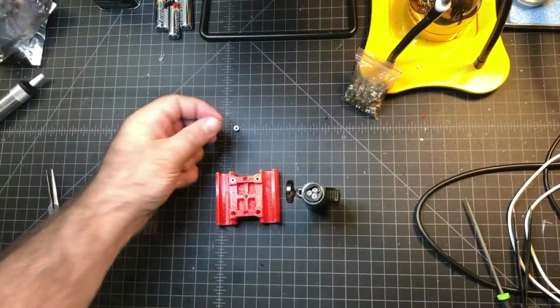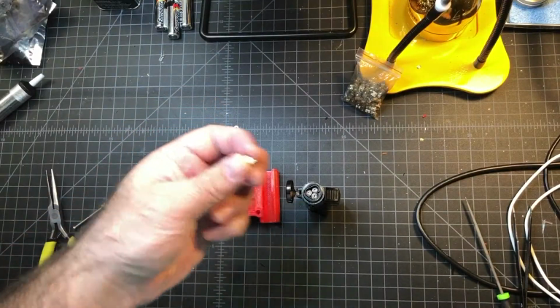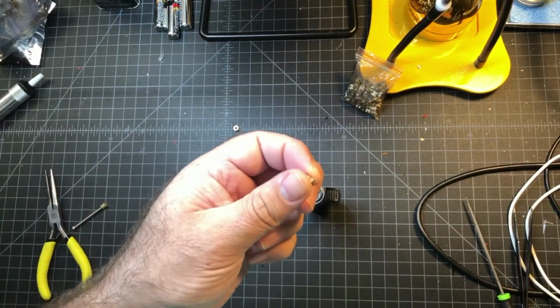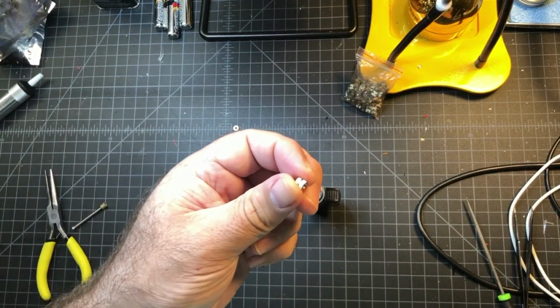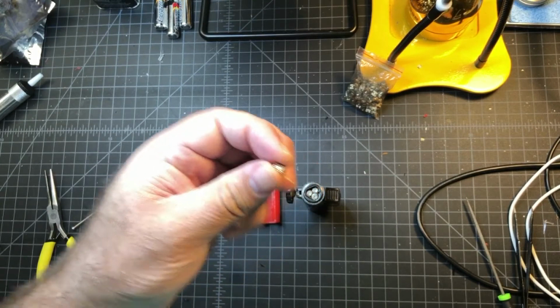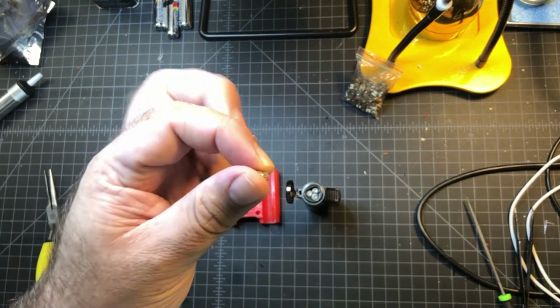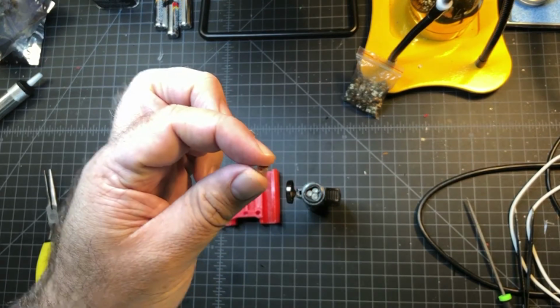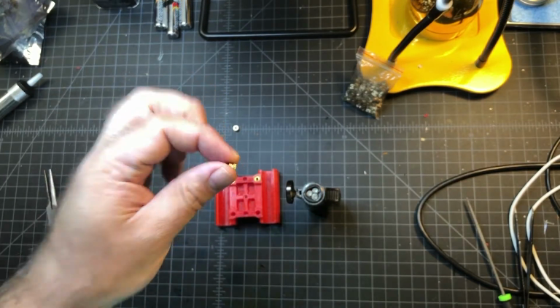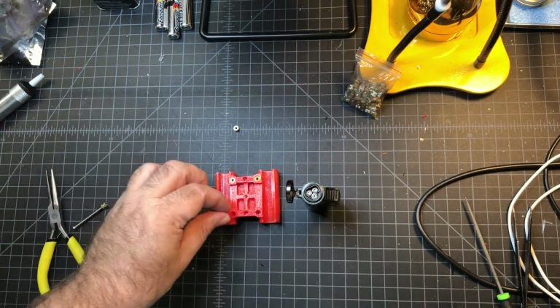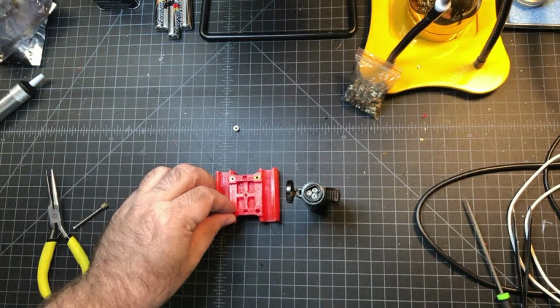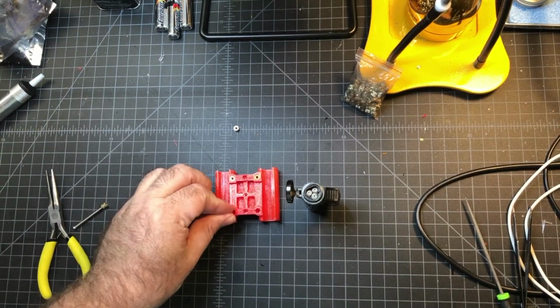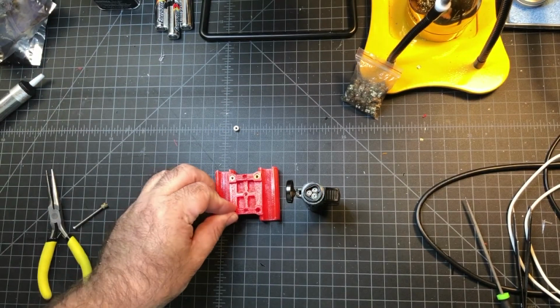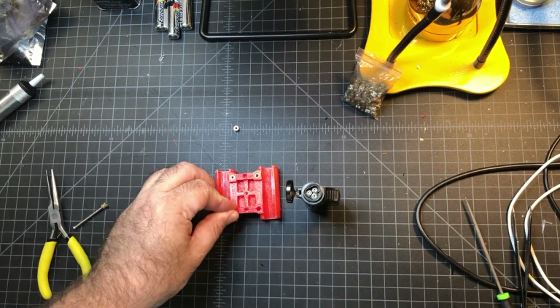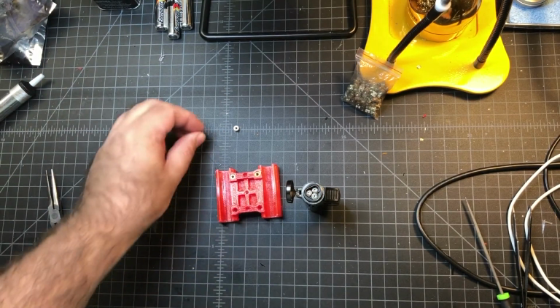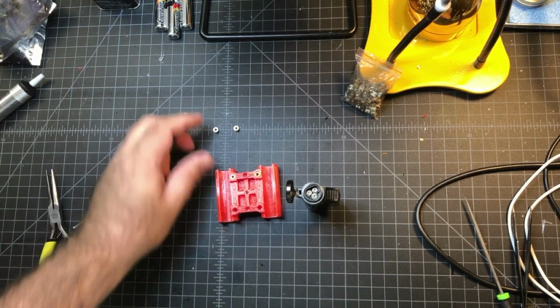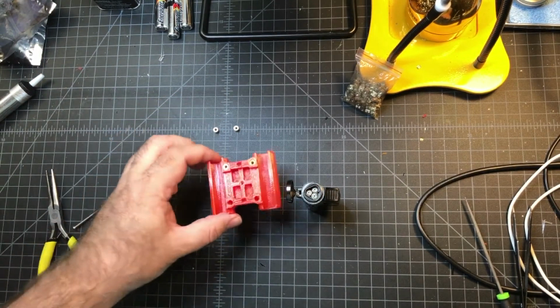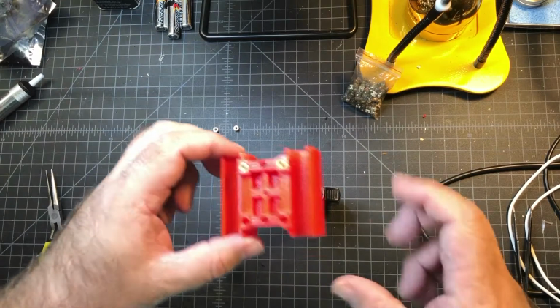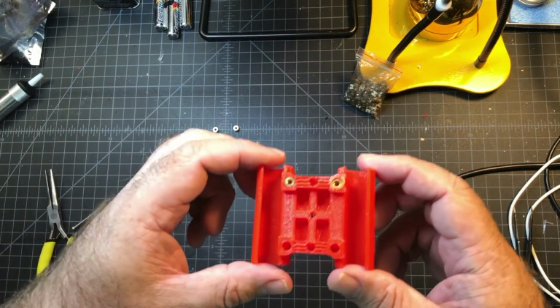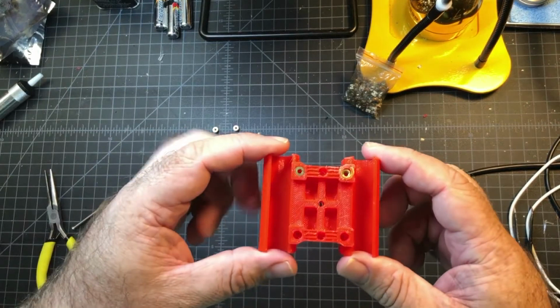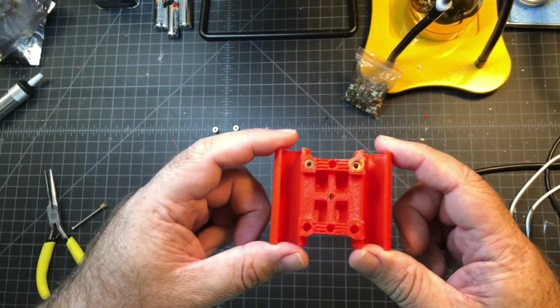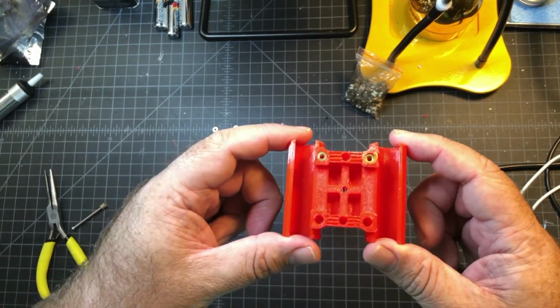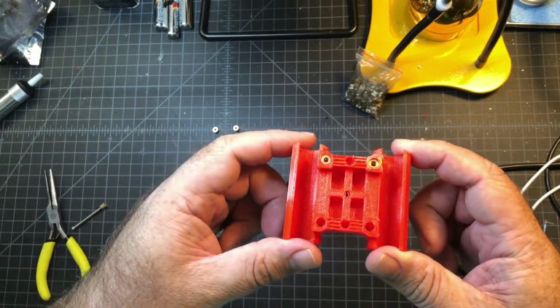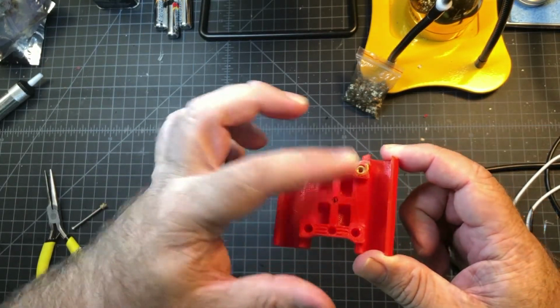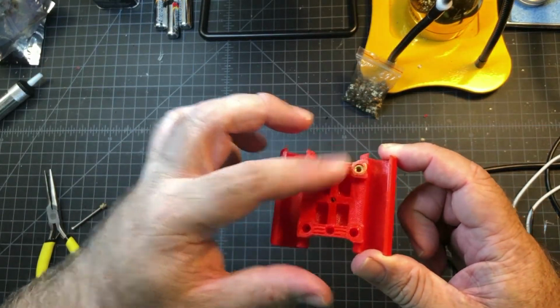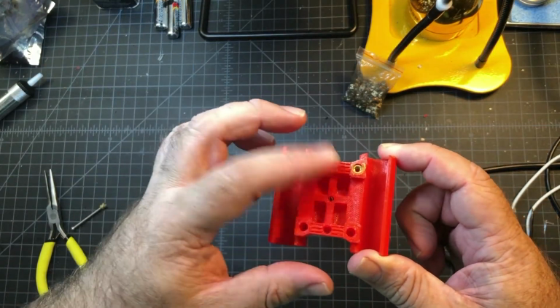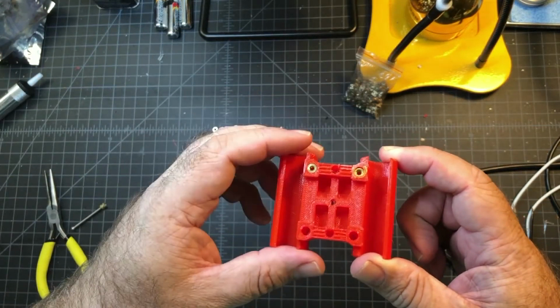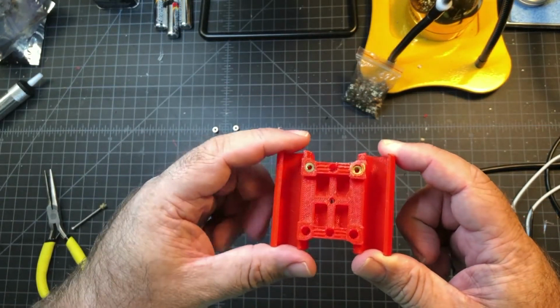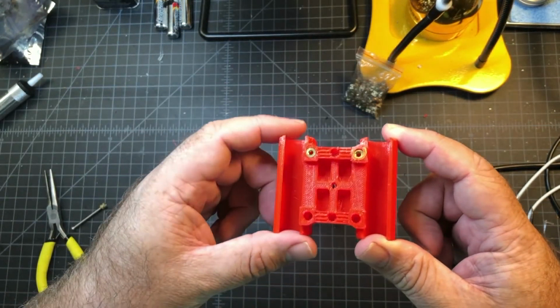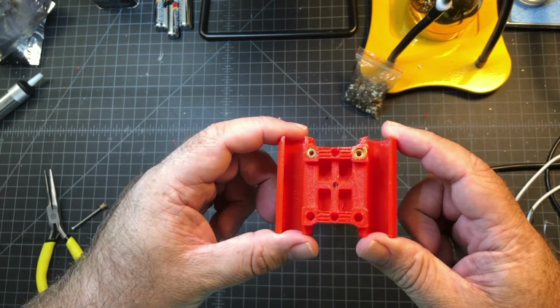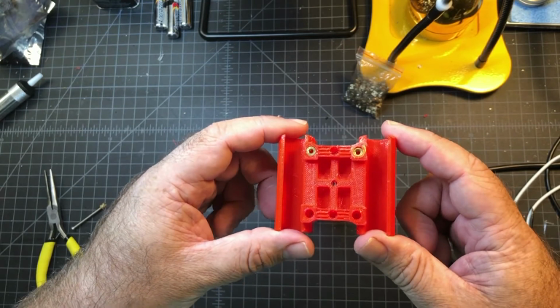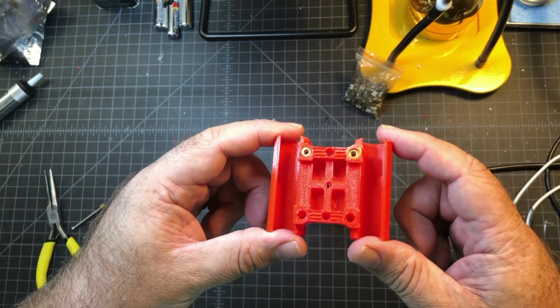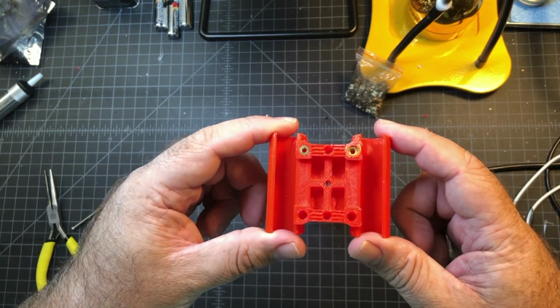These are M3 nuts, and basically you have to heat them up and insert them into the plastic part. I'm kind of trying it out for the first time — I've never done this before. I have watched a few videos and decided on the method.